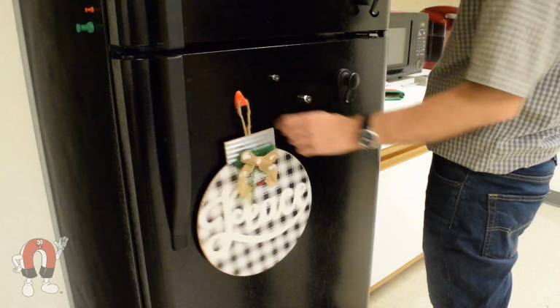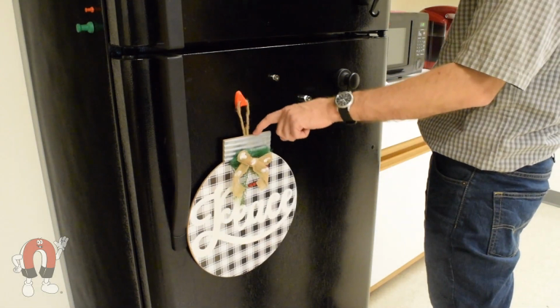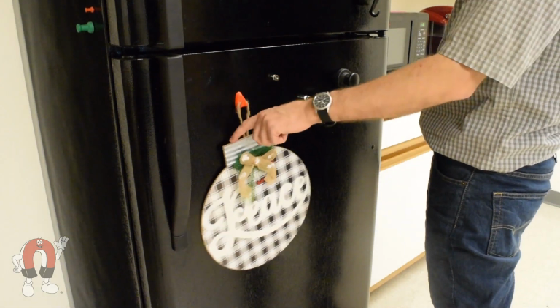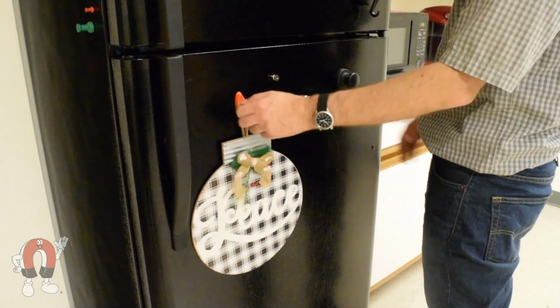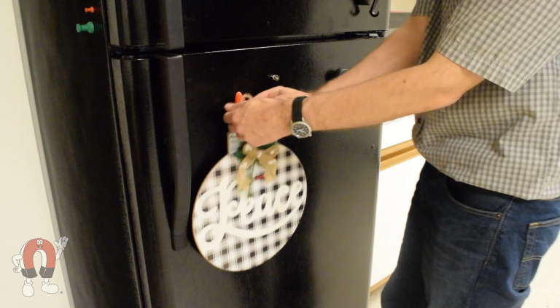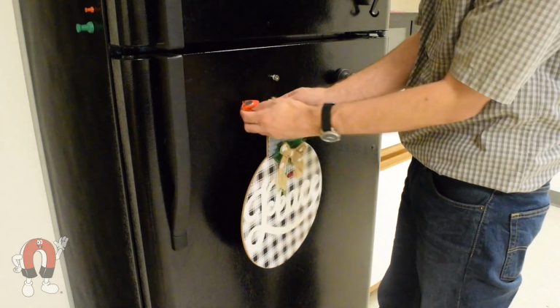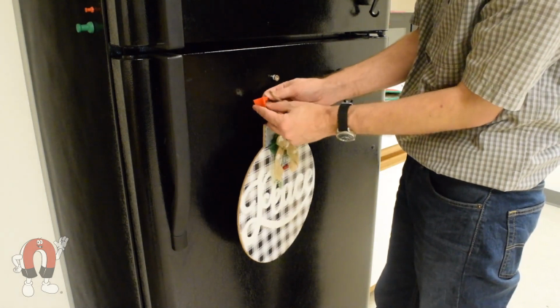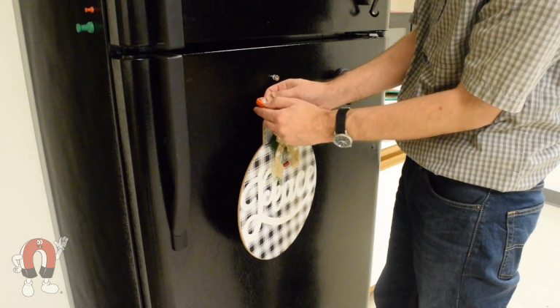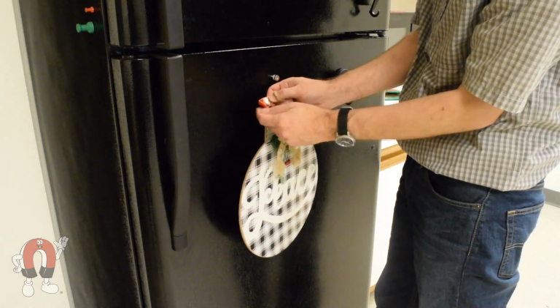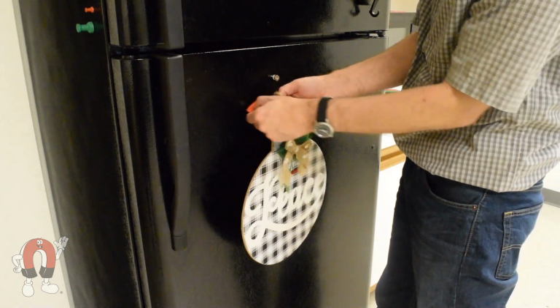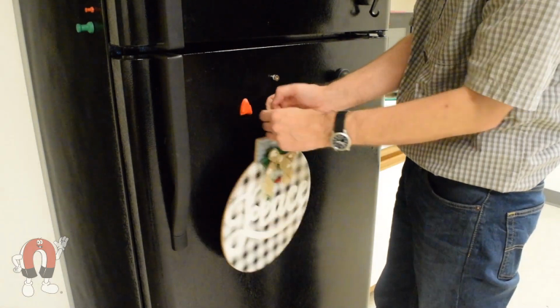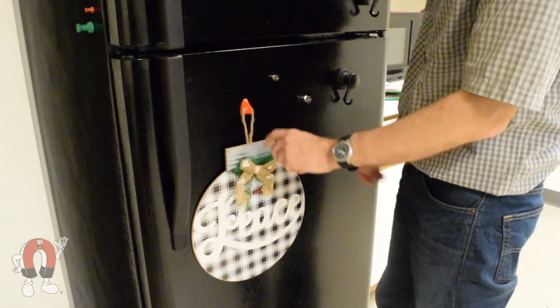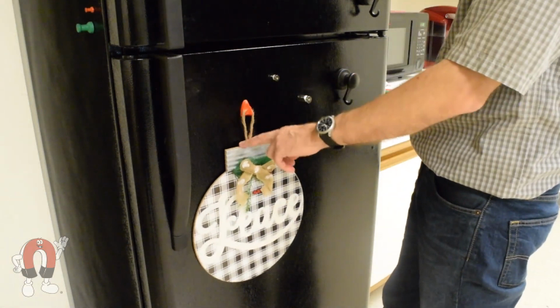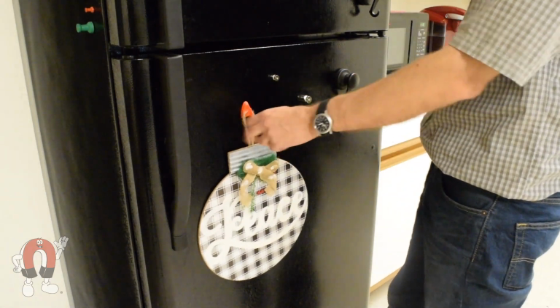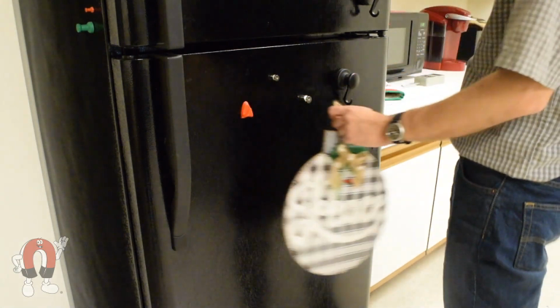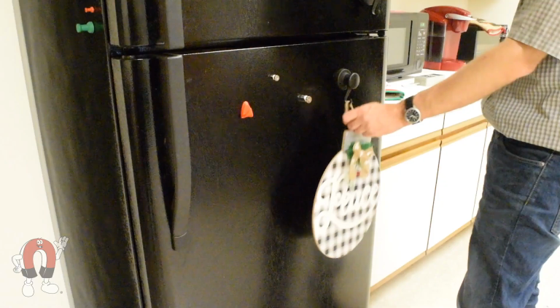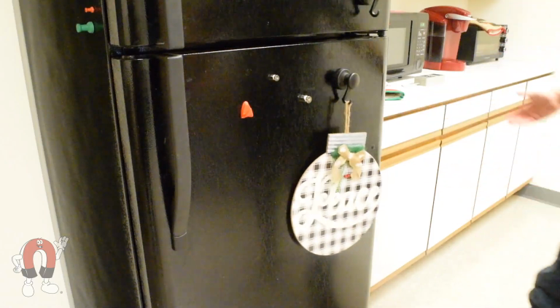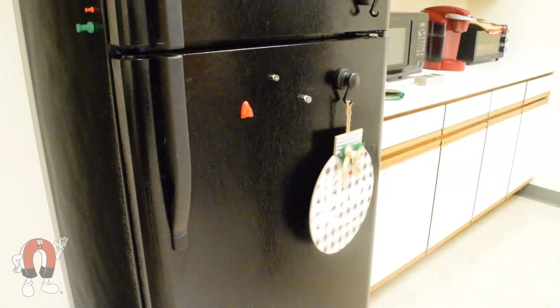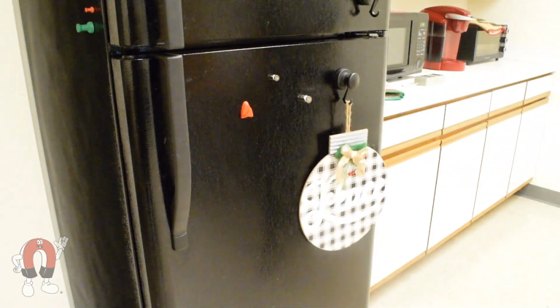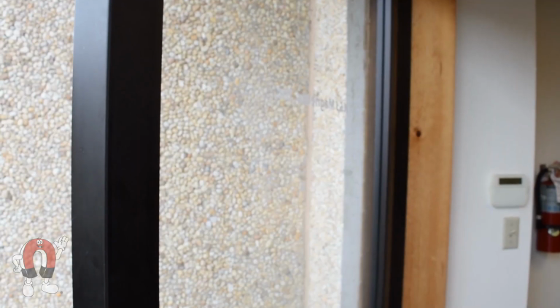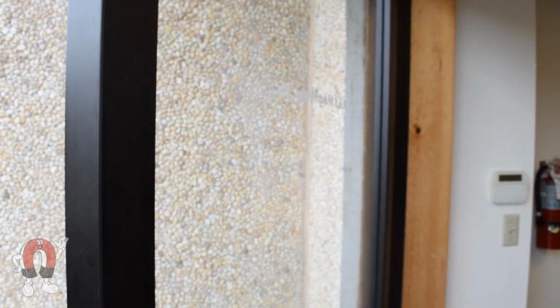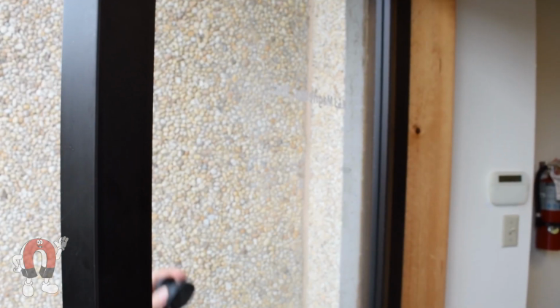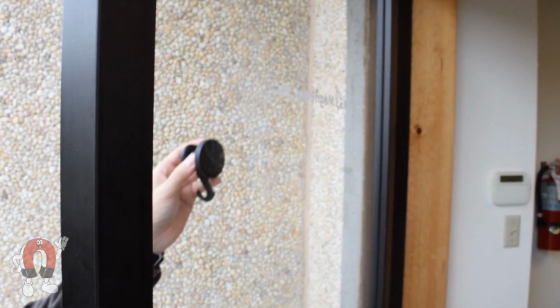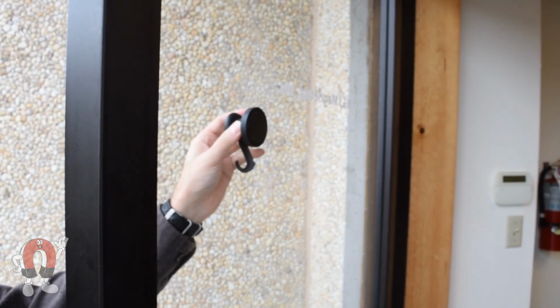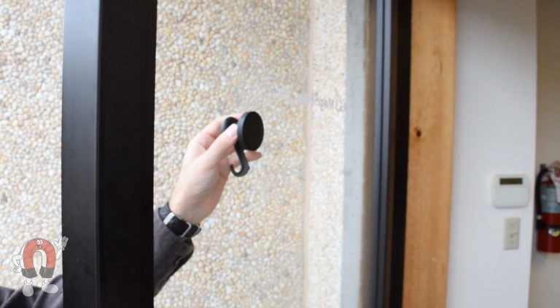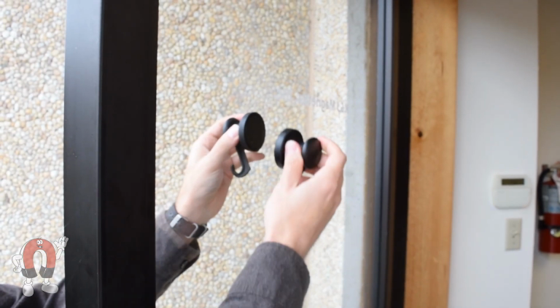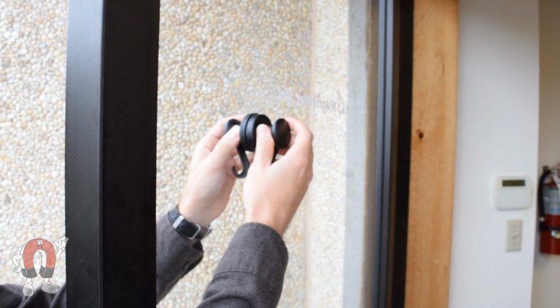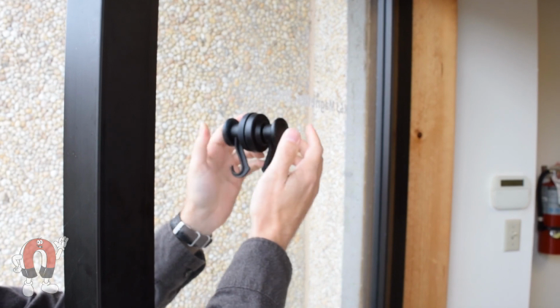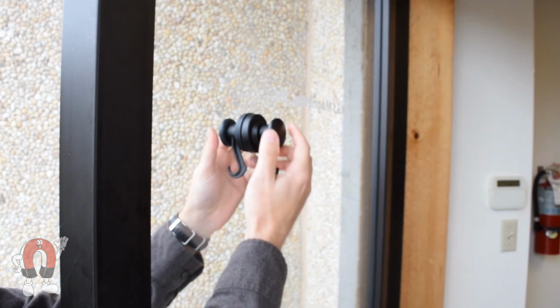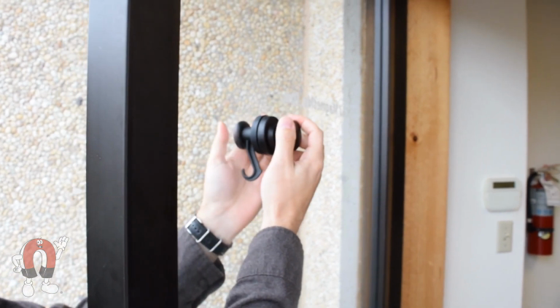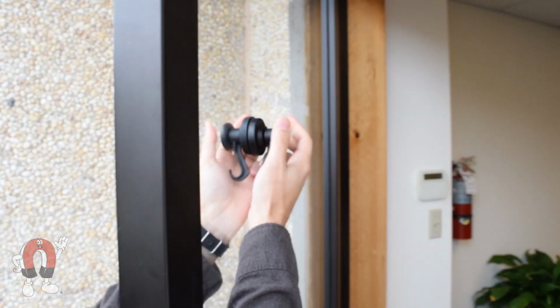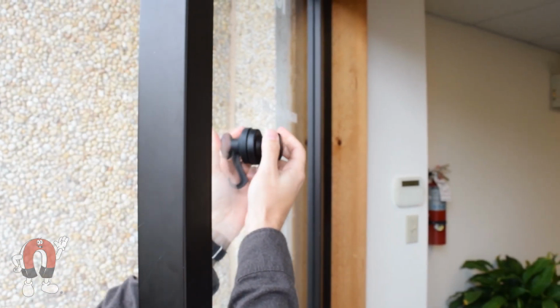The red hook will be our top choice for the fridge door, assuming the objects are lightweight. A glass door proves to be more of a challenge — we are testing on a single-pane glass door.